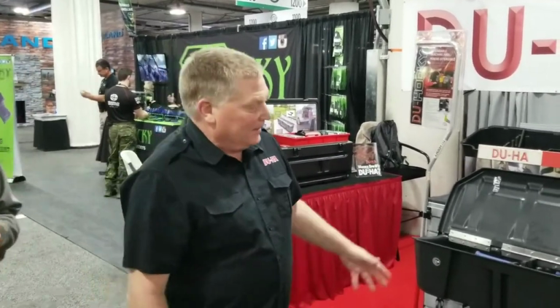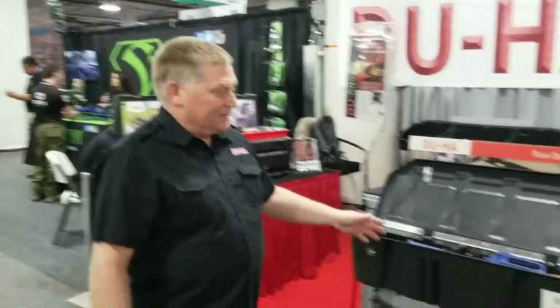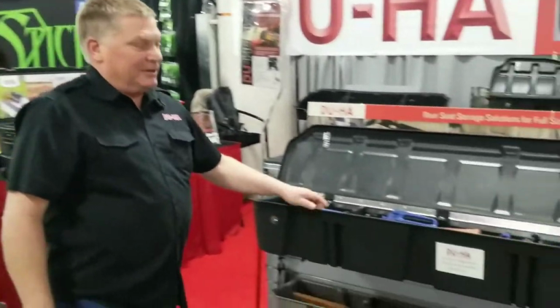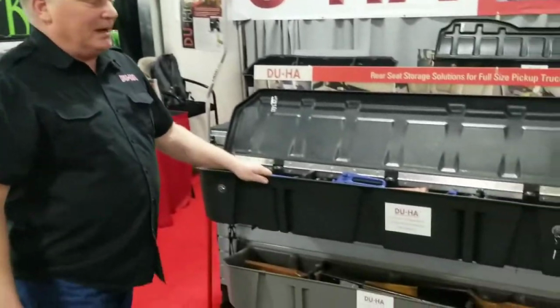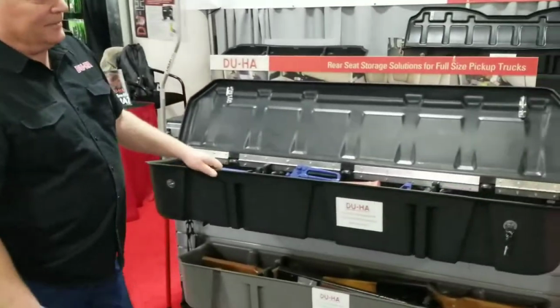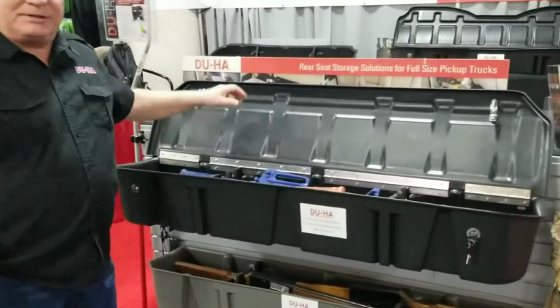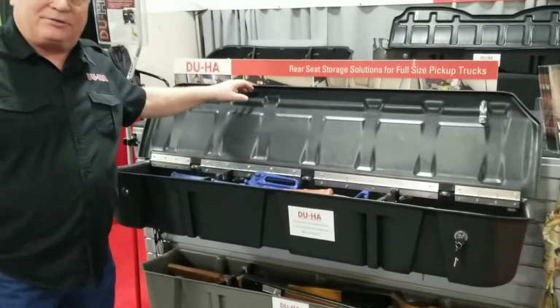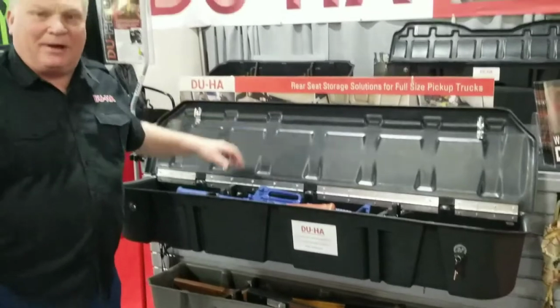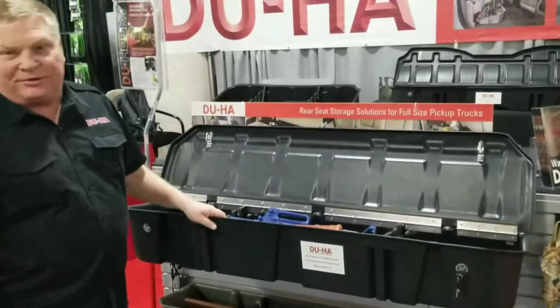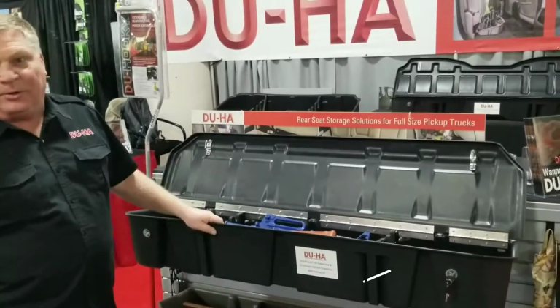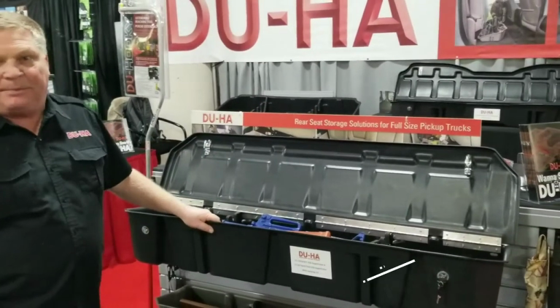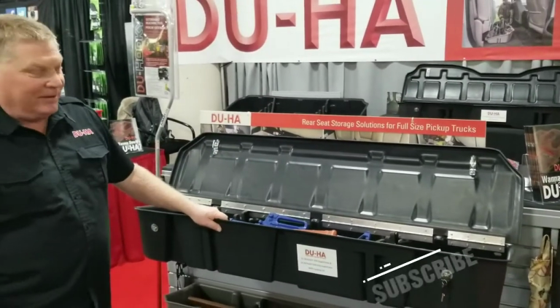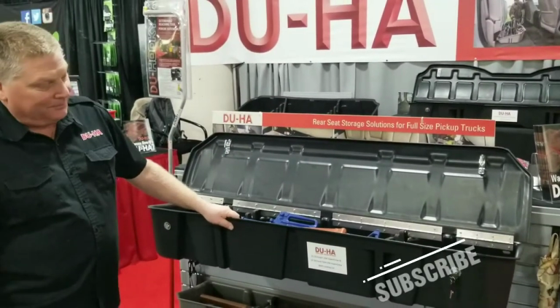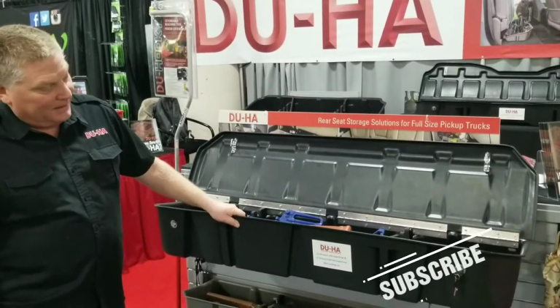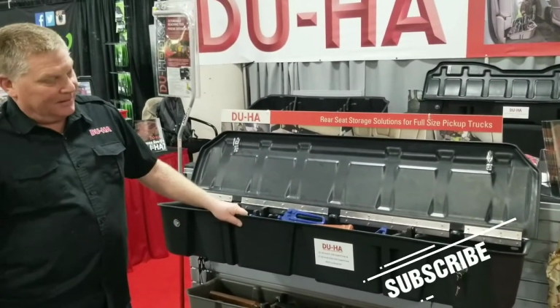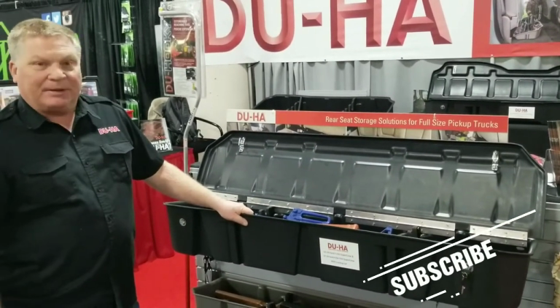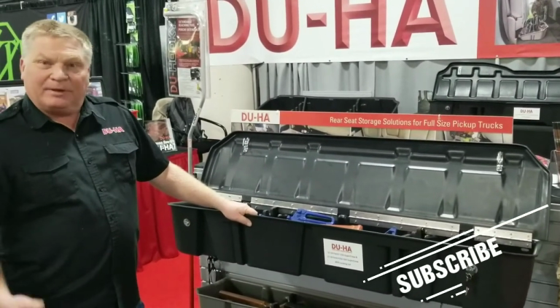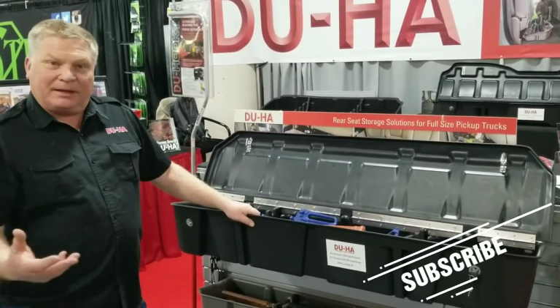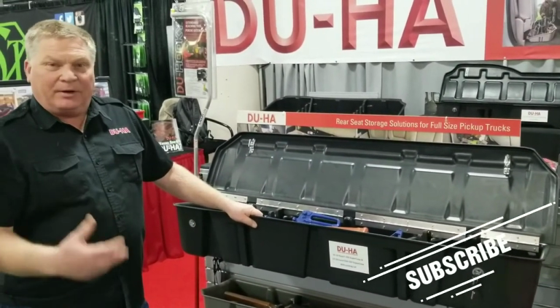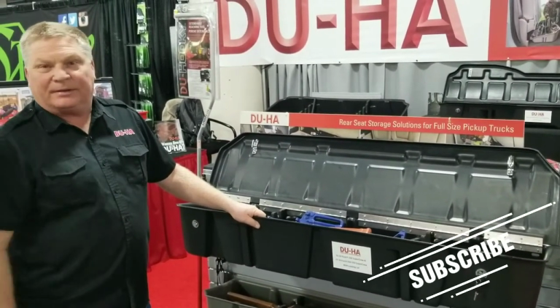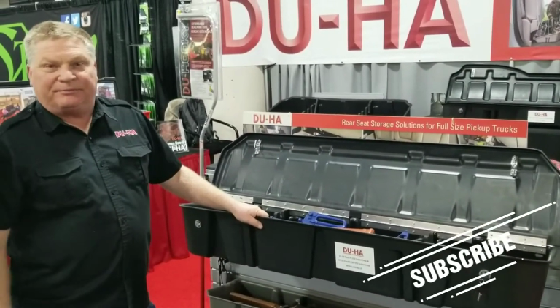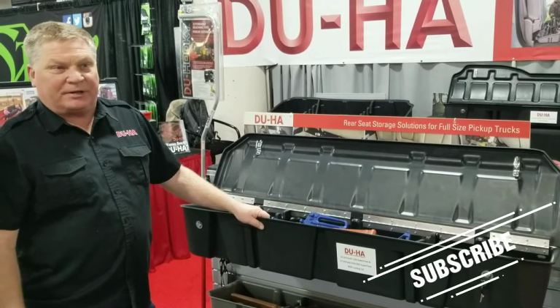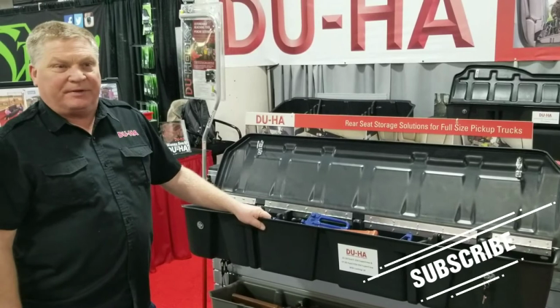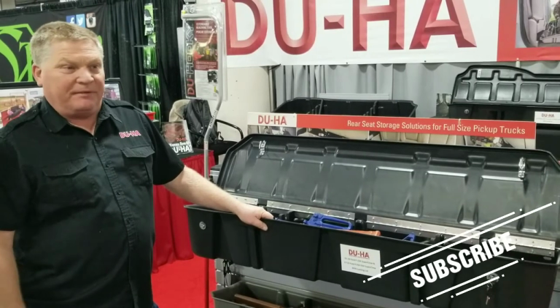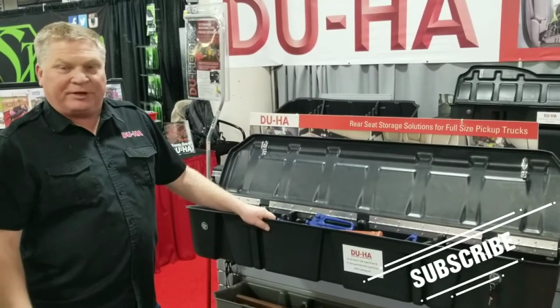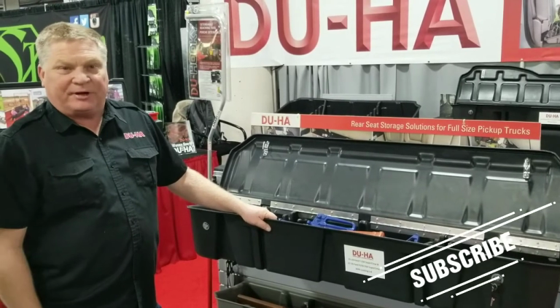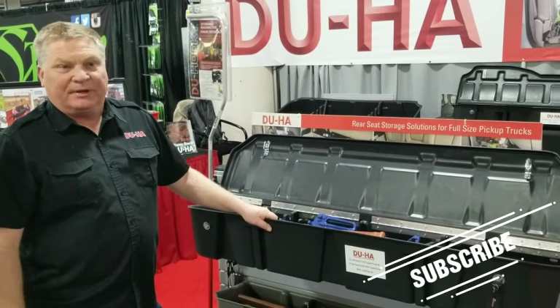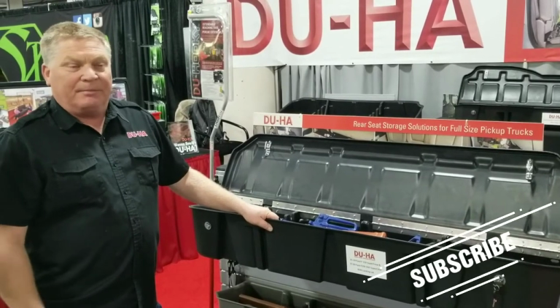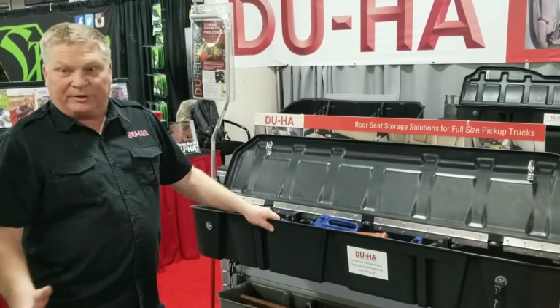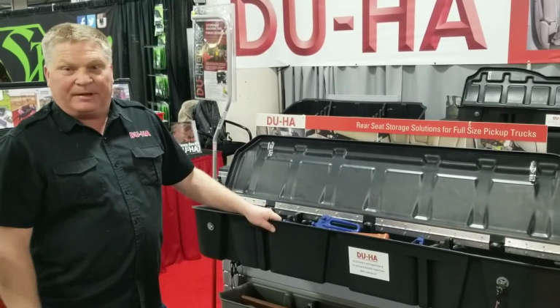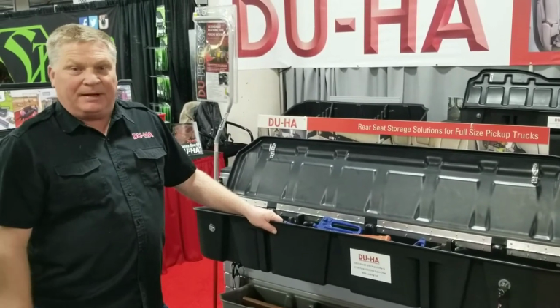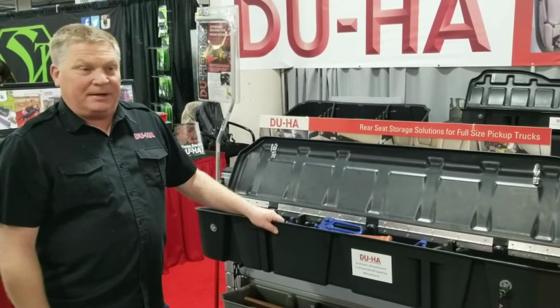This is a DUHA. DUHA stands for Down Under Seat Holding Apparatus. It's something that we make to go underneath the full-size trucks, most of them that are made in America.